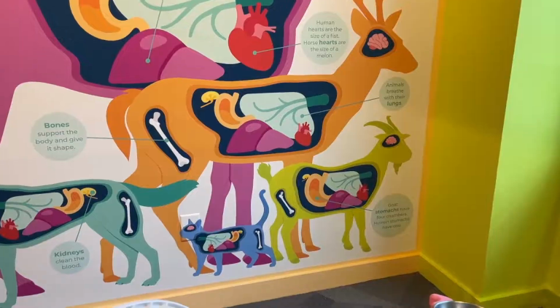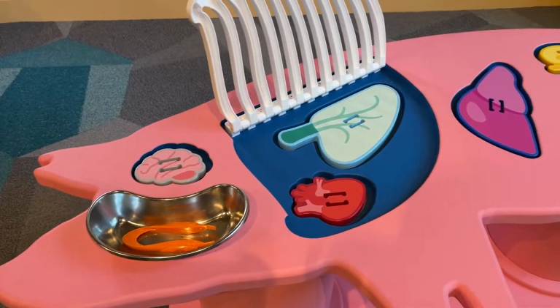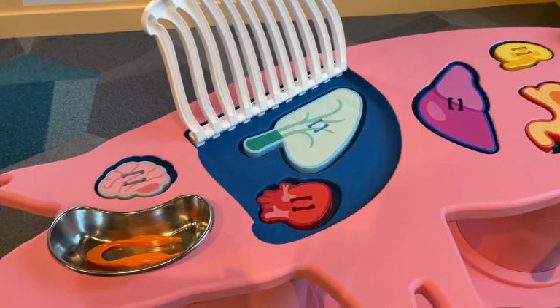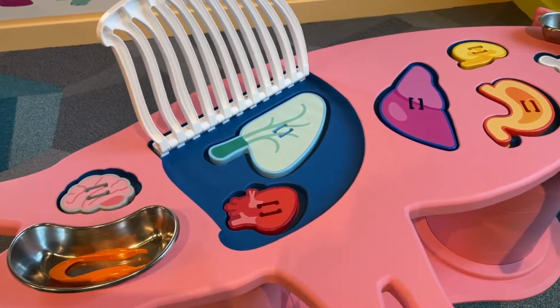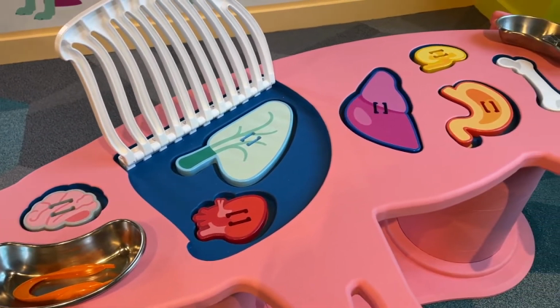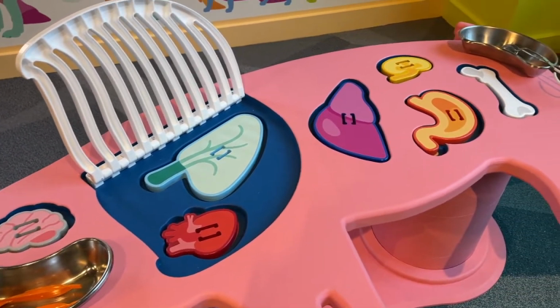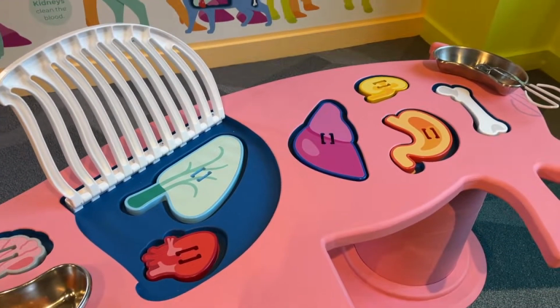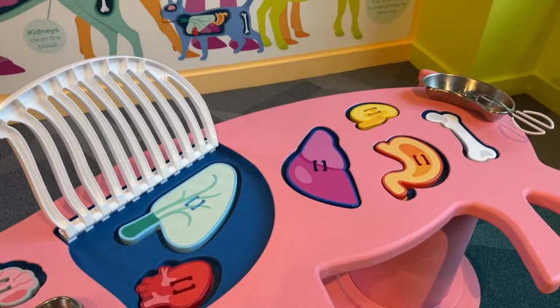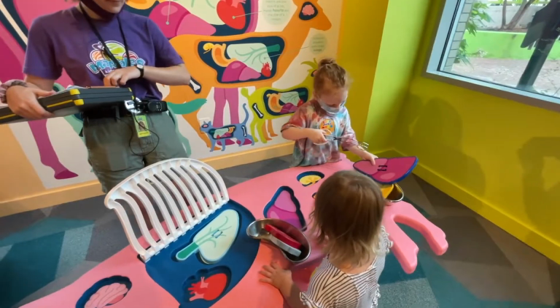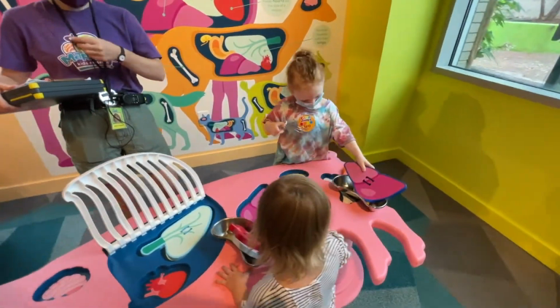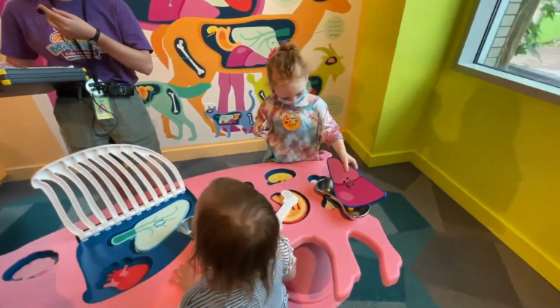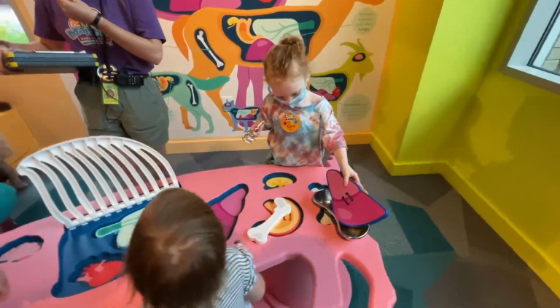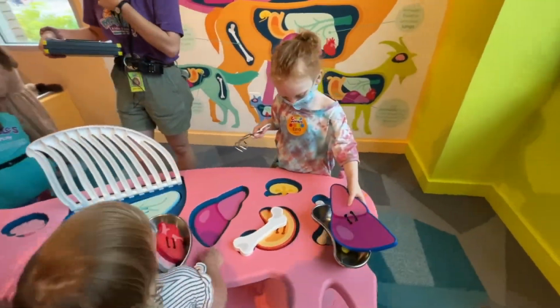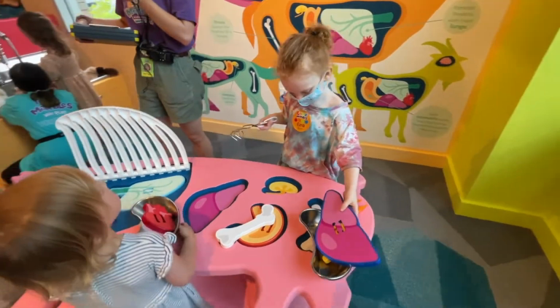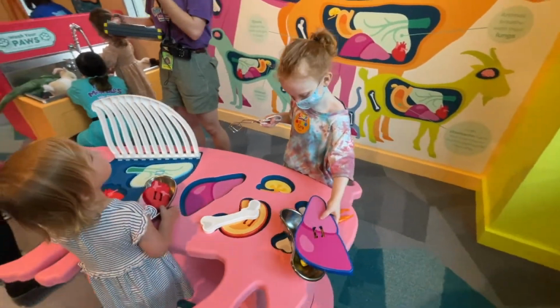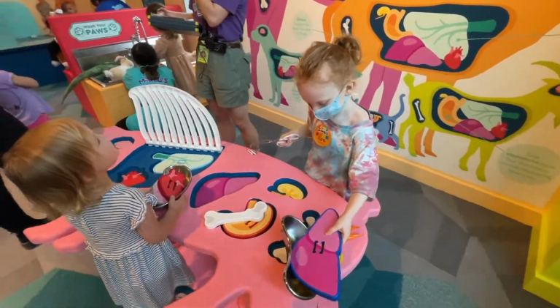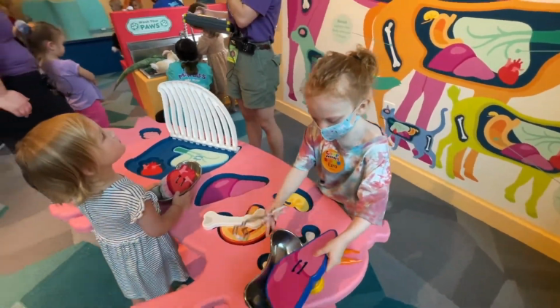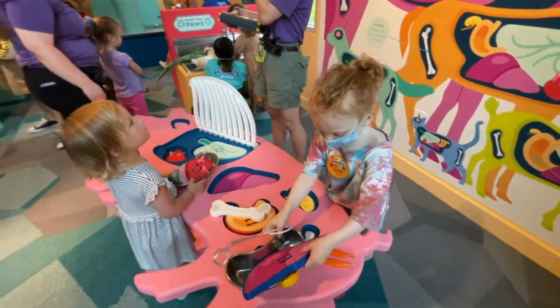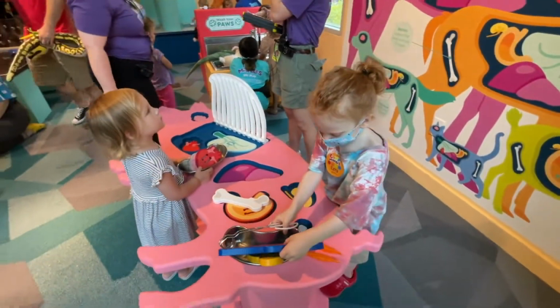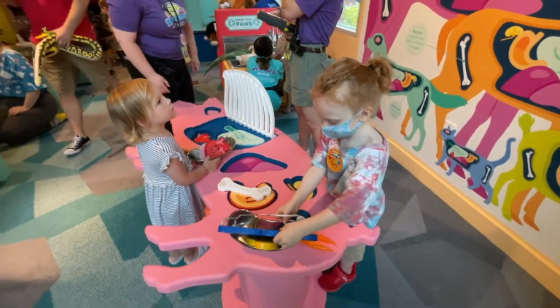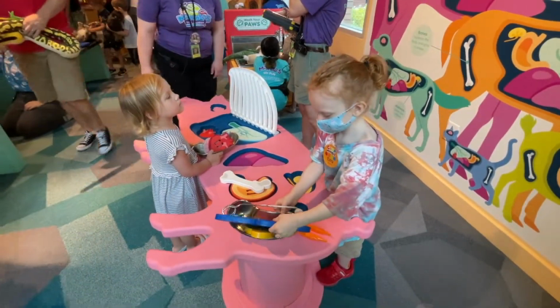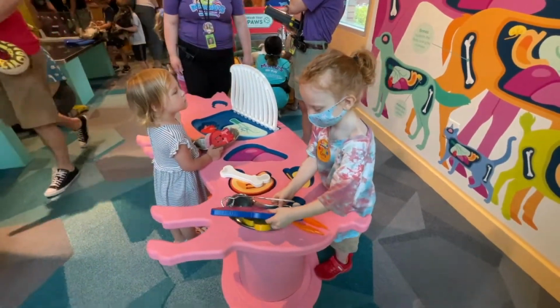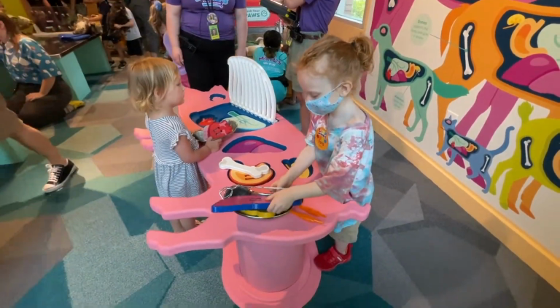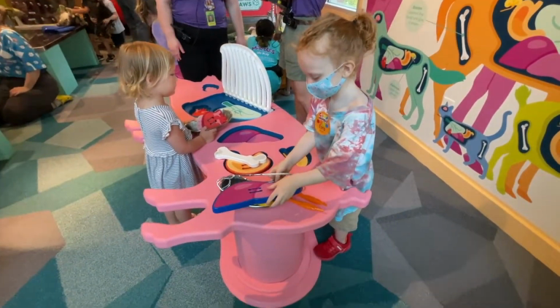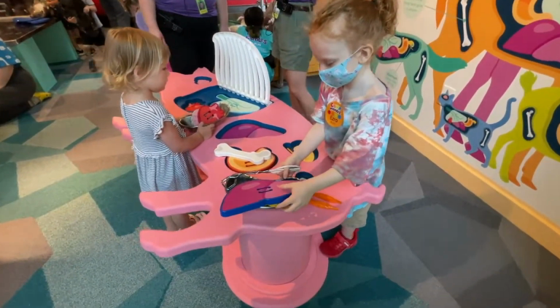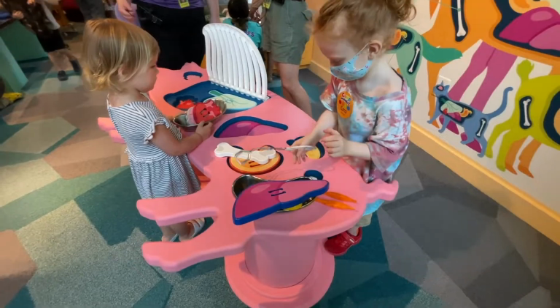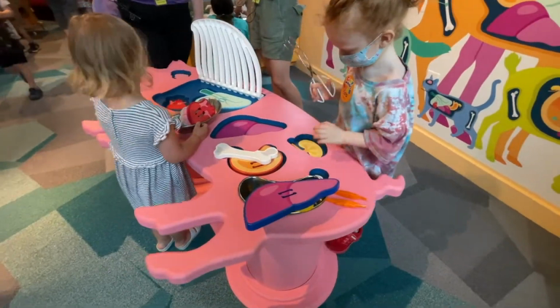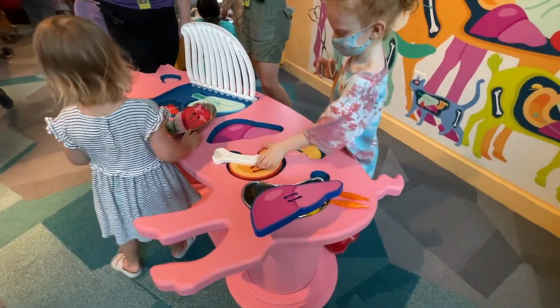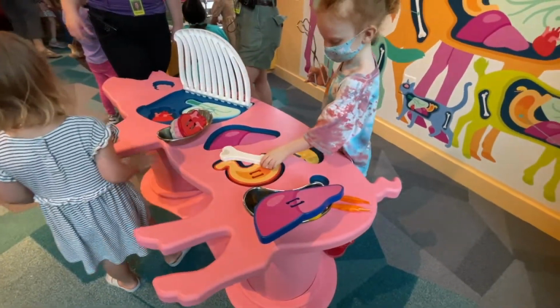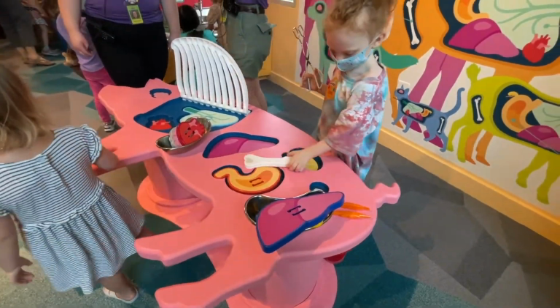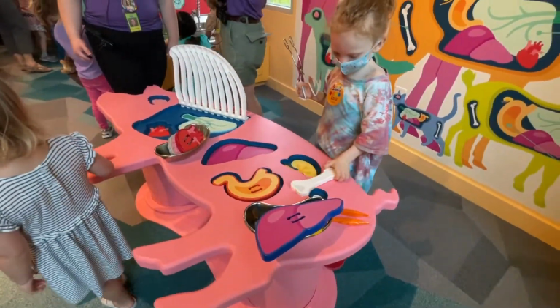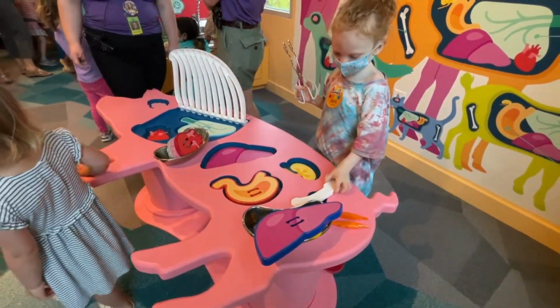I'm sure many of you had fun playing the game of Operation when you were kids, so this is our version of Operation. This is our surgery pig, where kids can pretend to be surgeons and play around with some of a pig's organs.